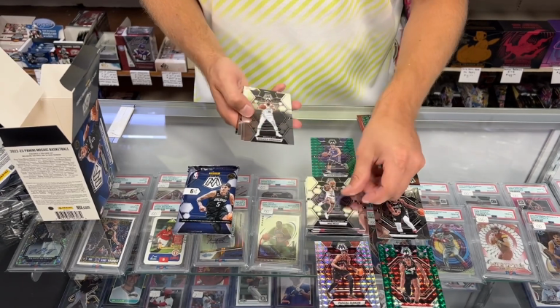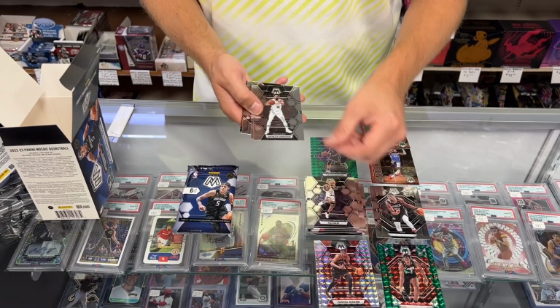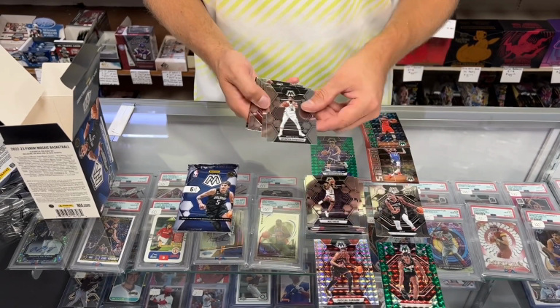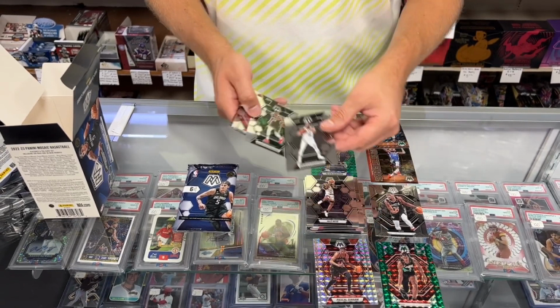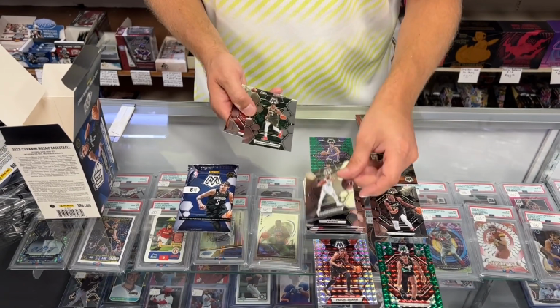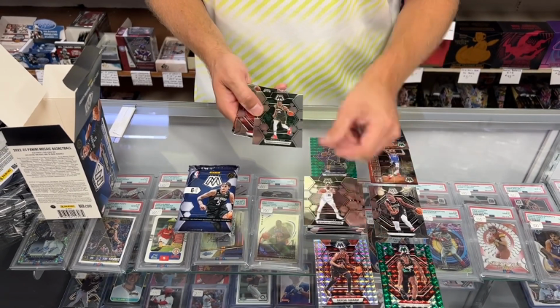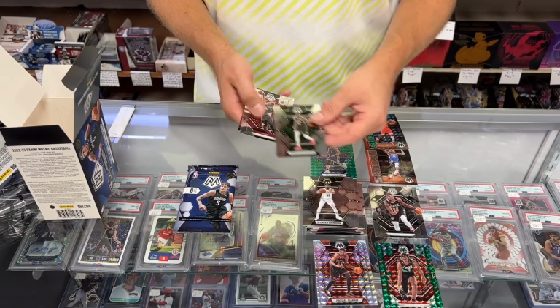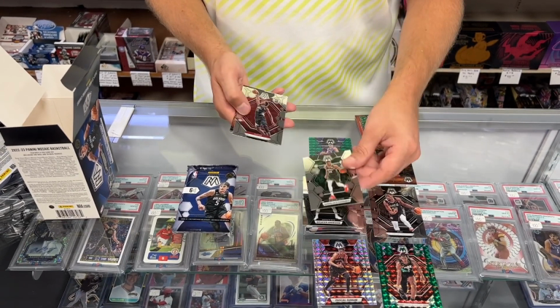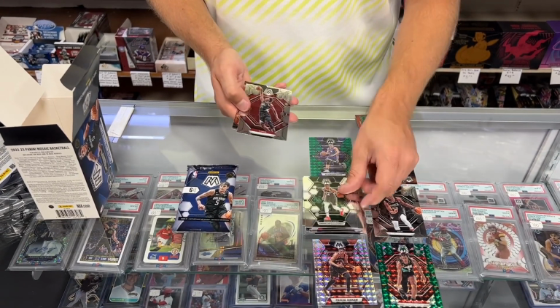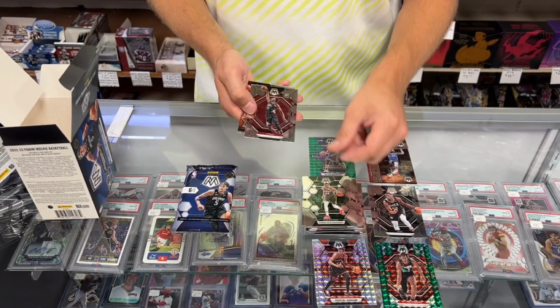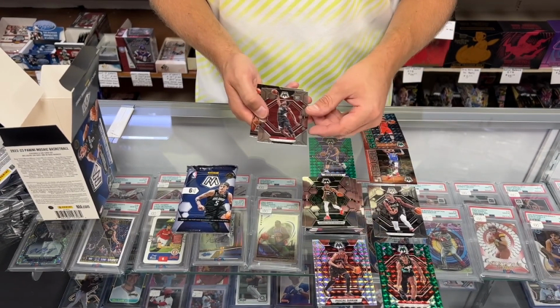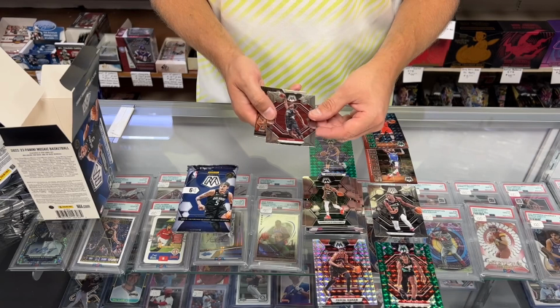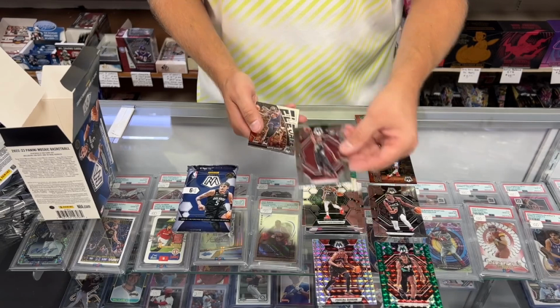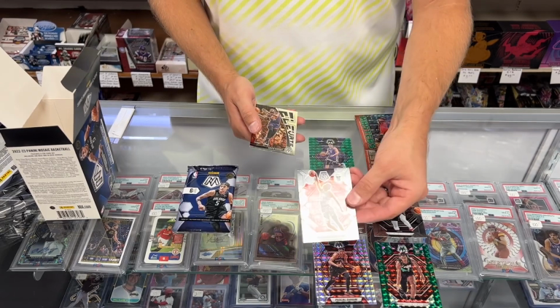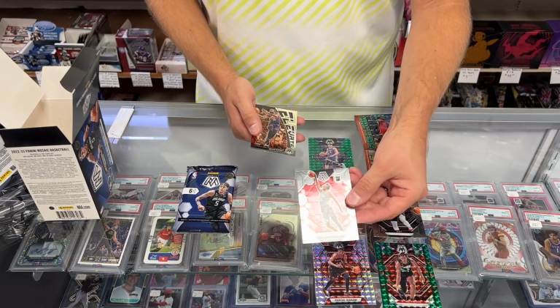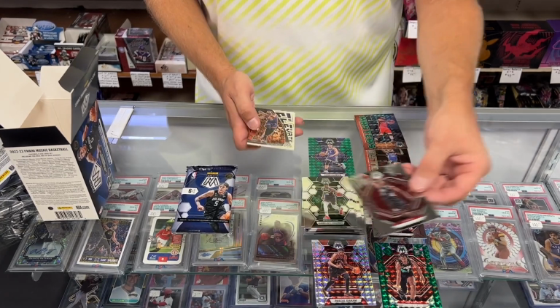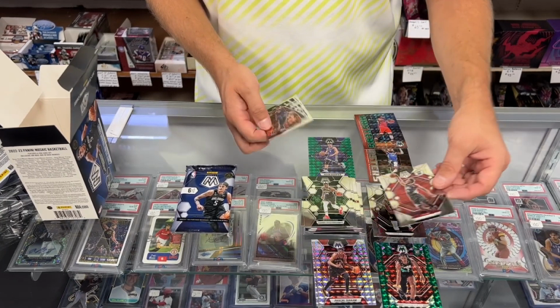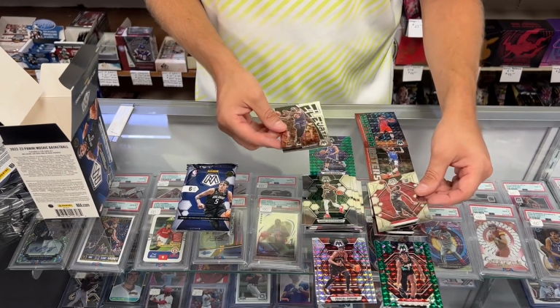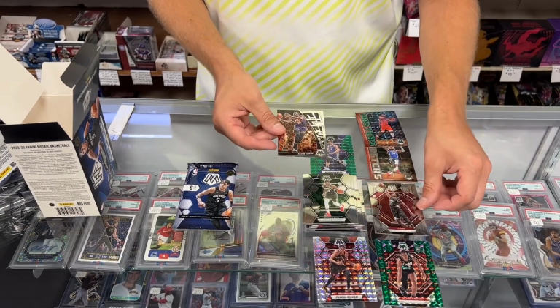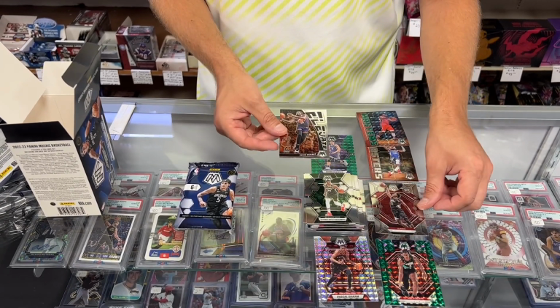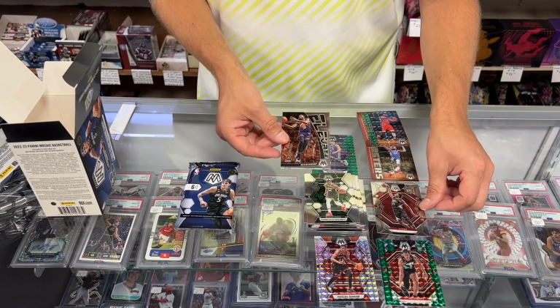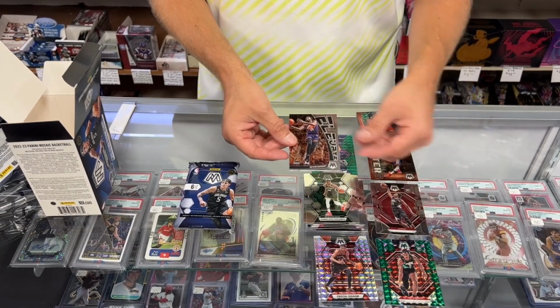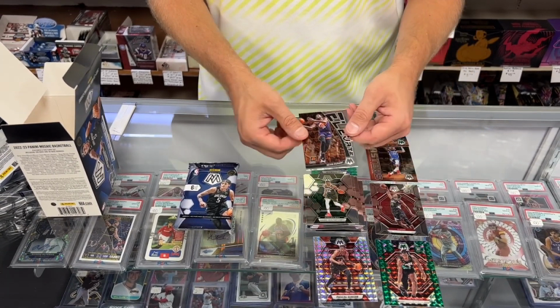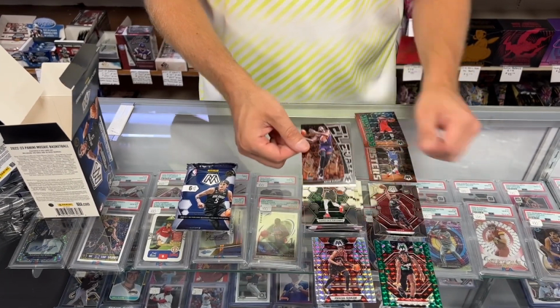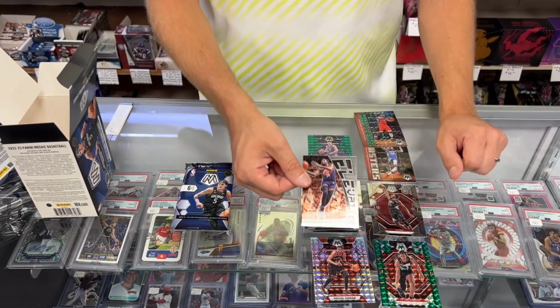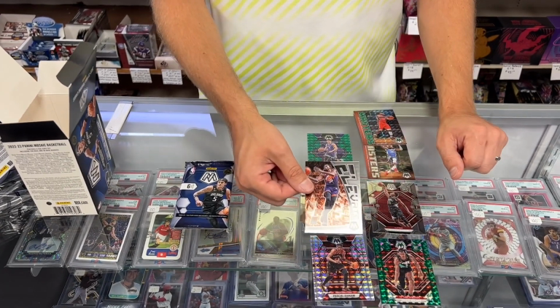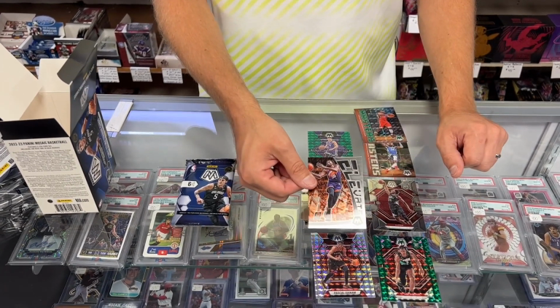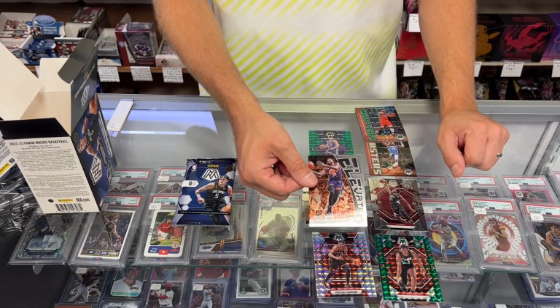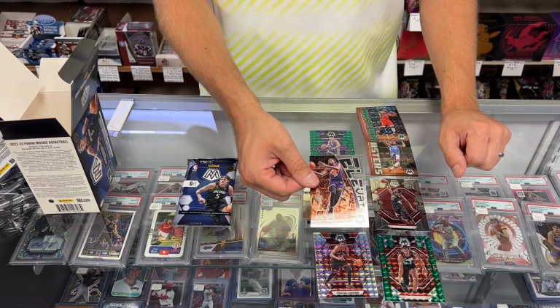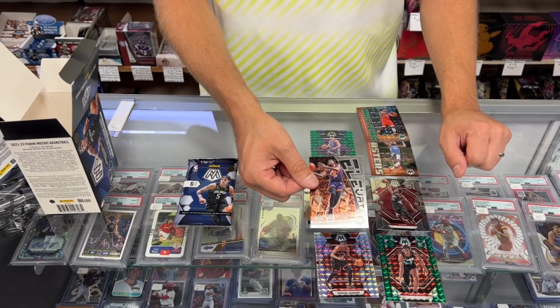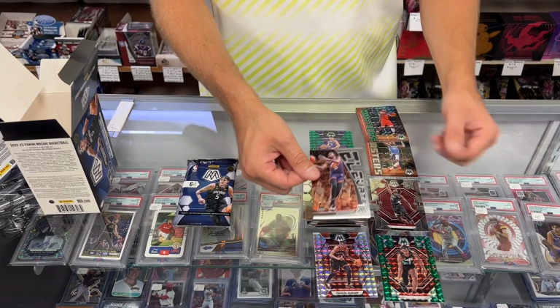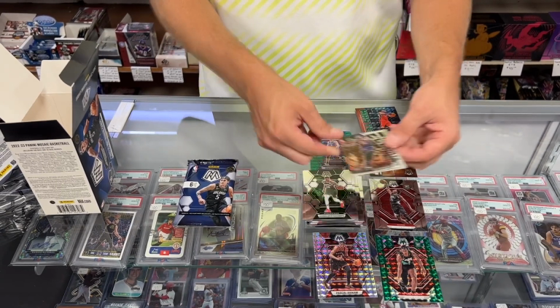We got Reed, Spencer Dinwiddie, Giannis Antetokounmpo — there's our rookie for that pack. And an Elevate insert of Kevin Durant.